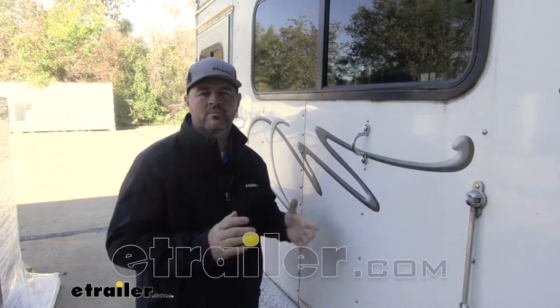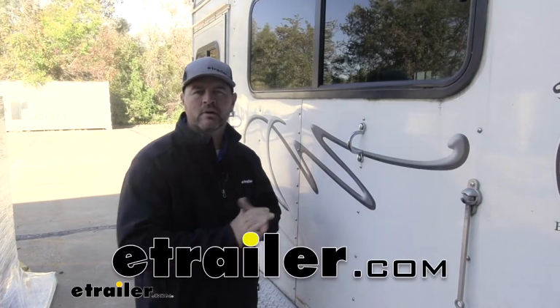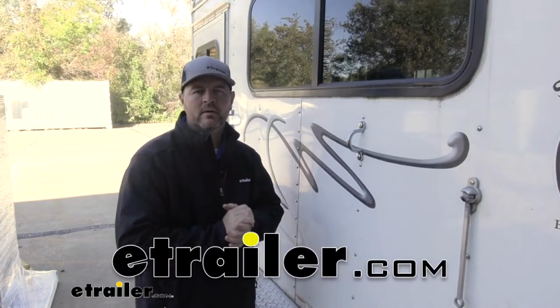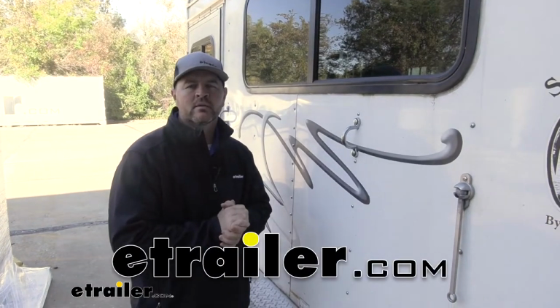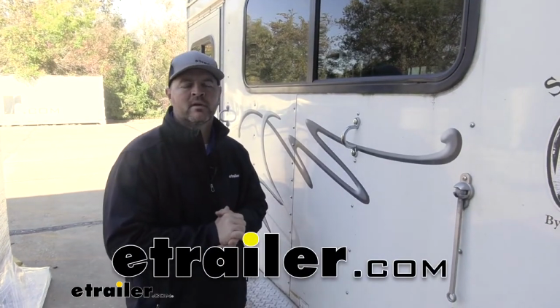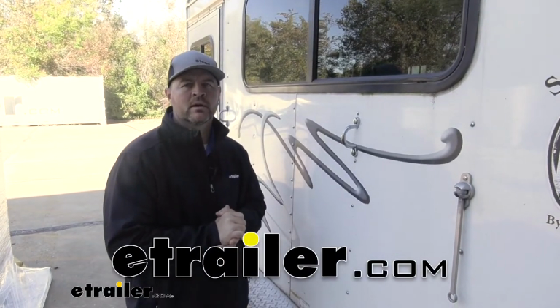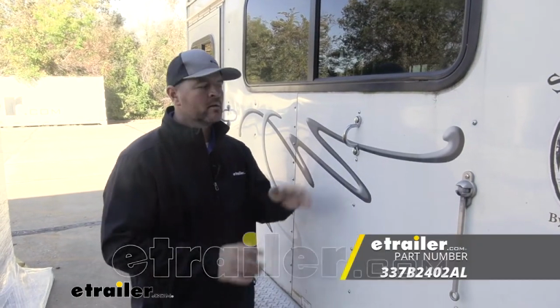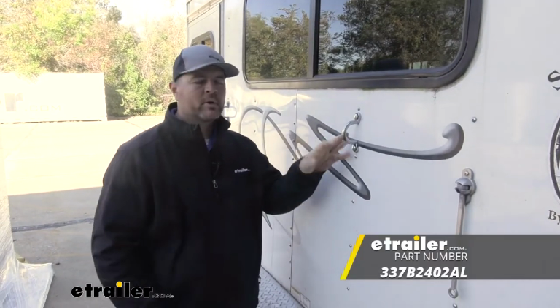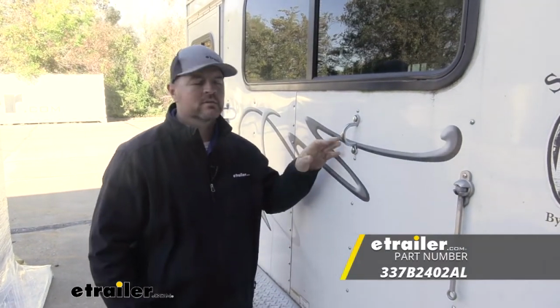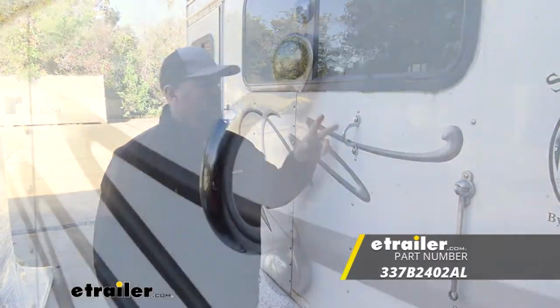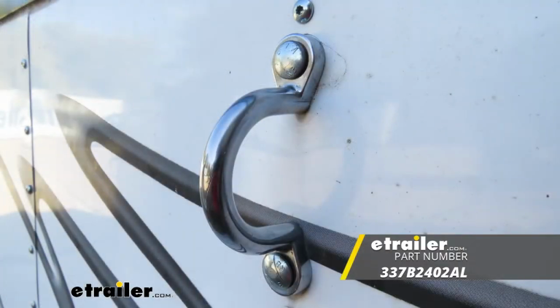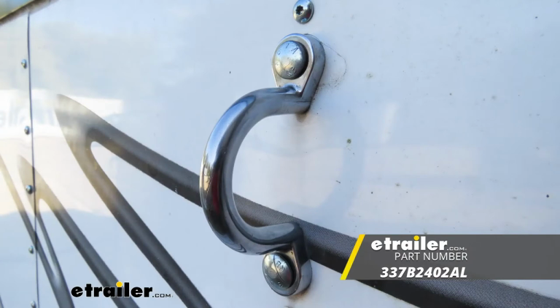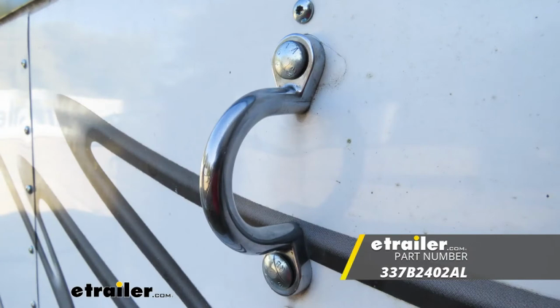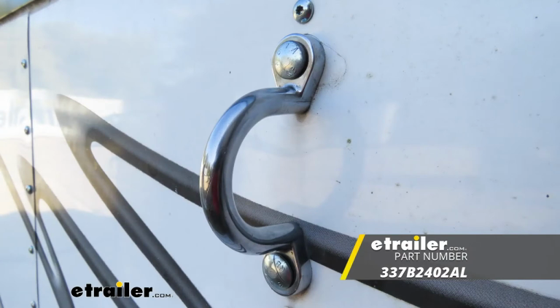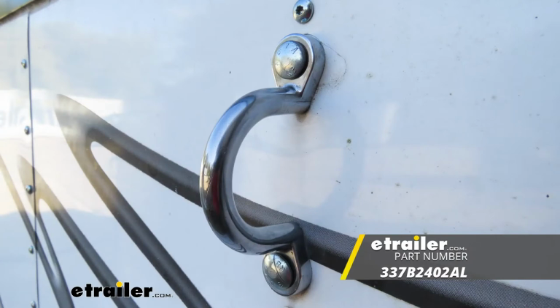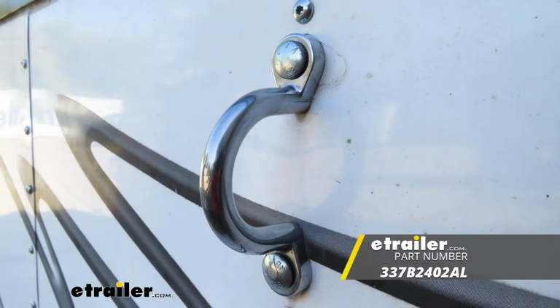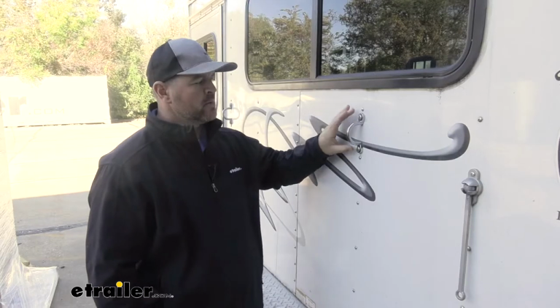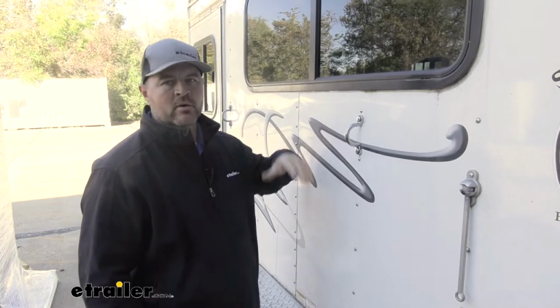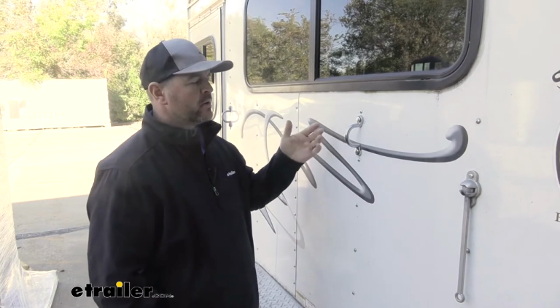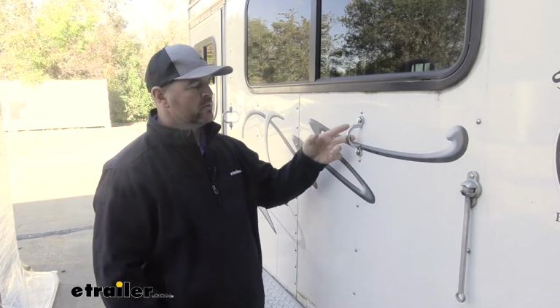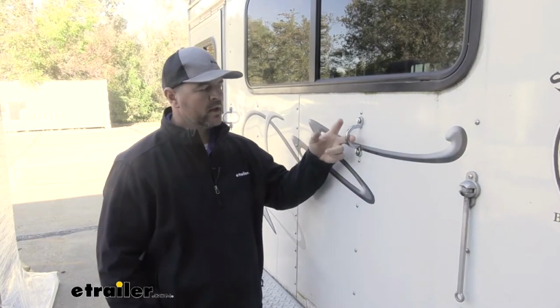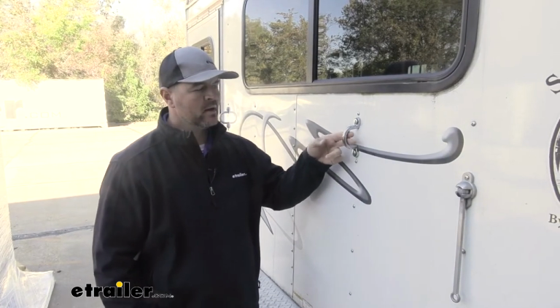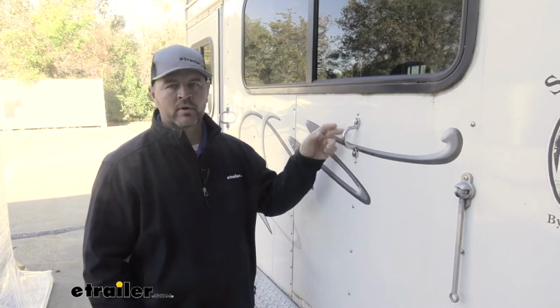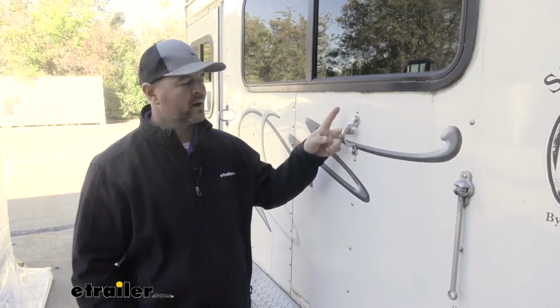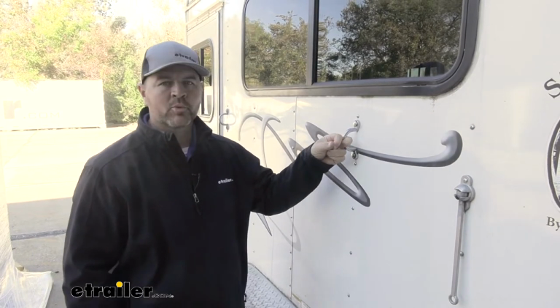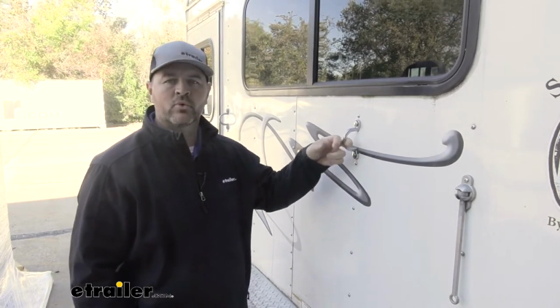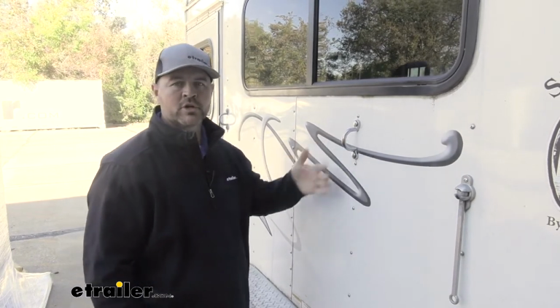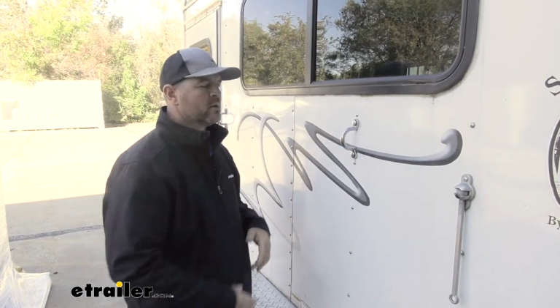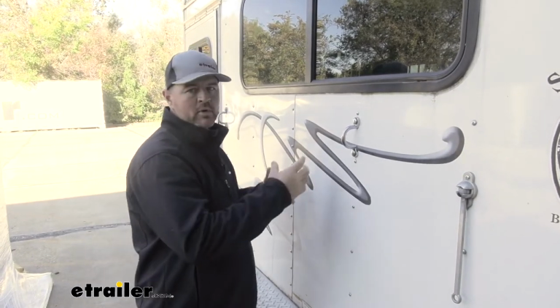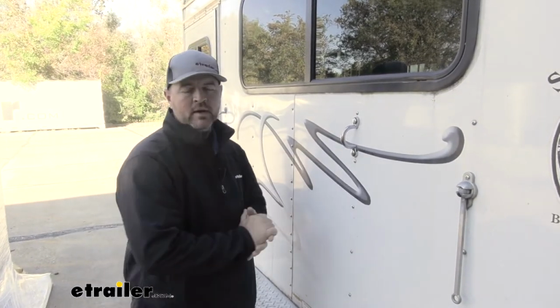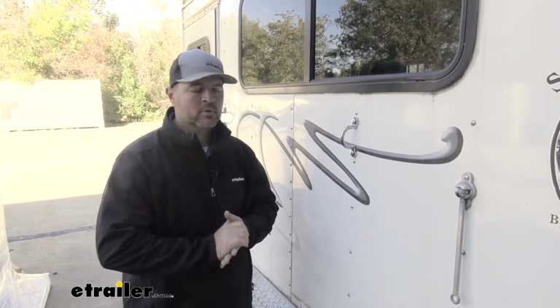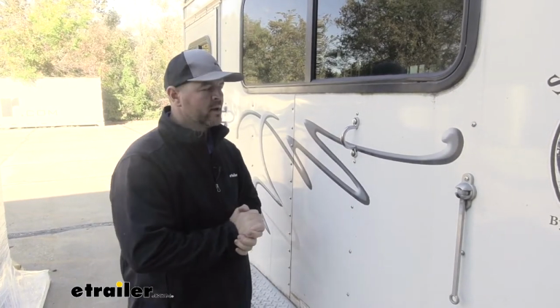Hi, I'm Shane with YouTar.com. Today we're going to be taking a look at Buyer's Products Cast Aluminum Chain Loop. These can be added on your trailer to give you a connection point or a tie-down point for your chains. Maybe you have straps or something you want to tie down.